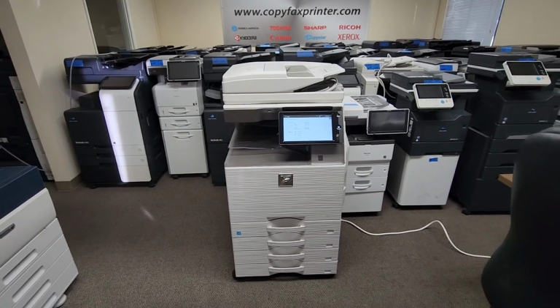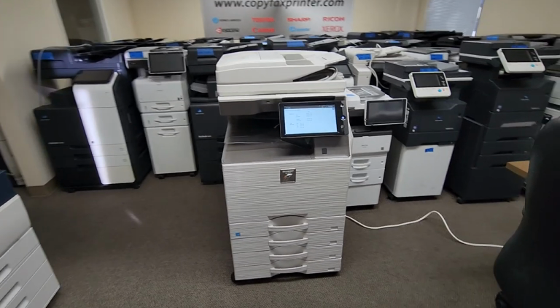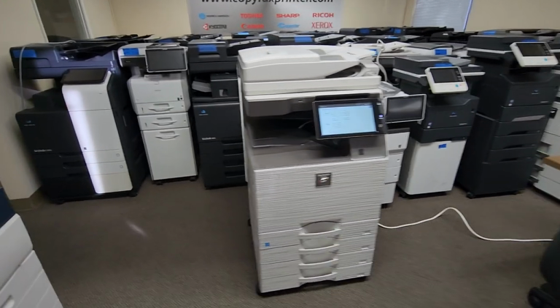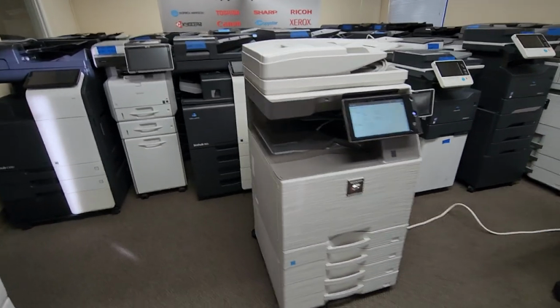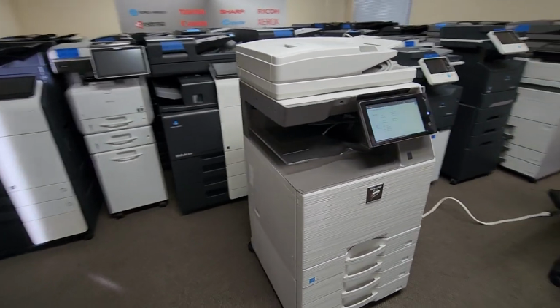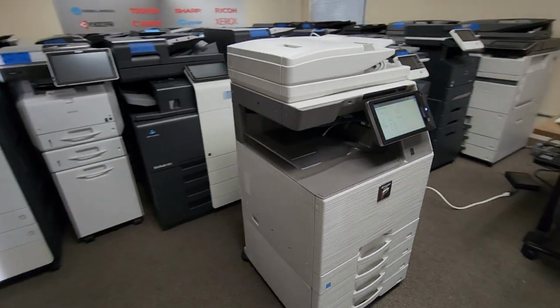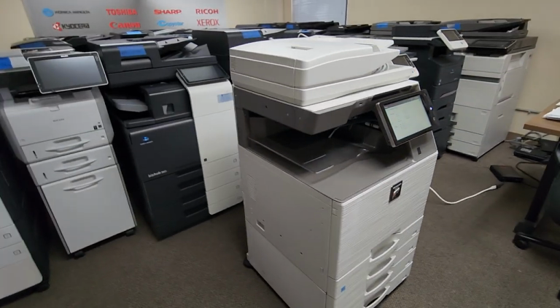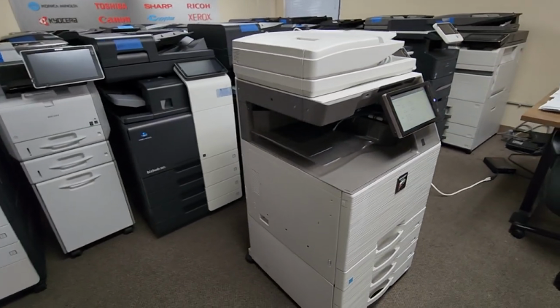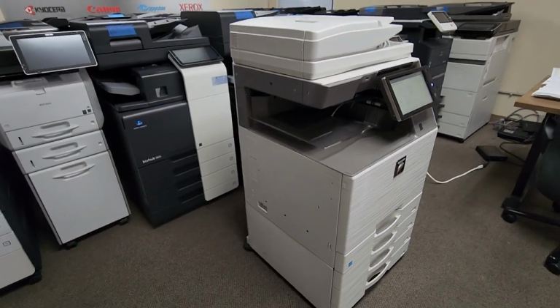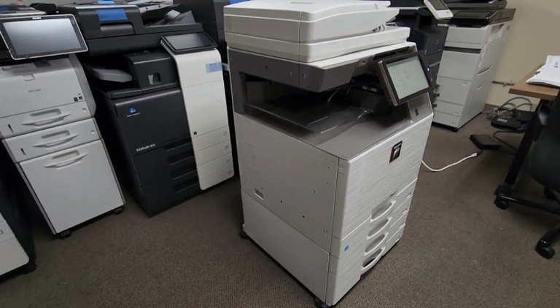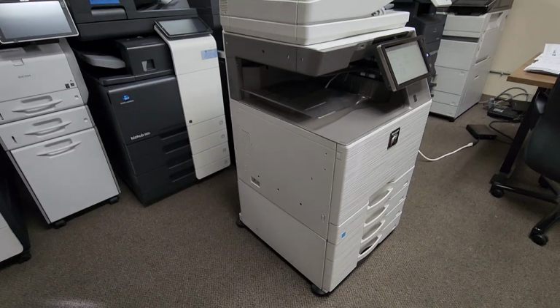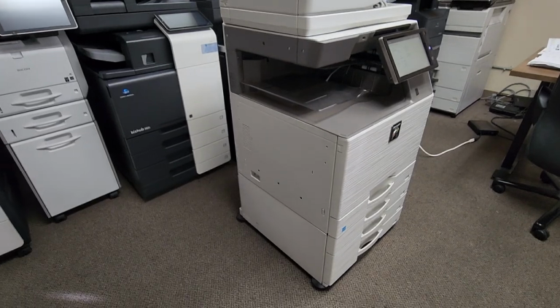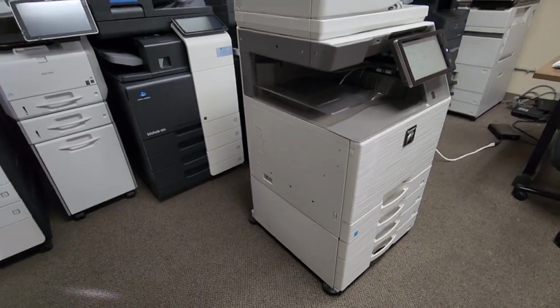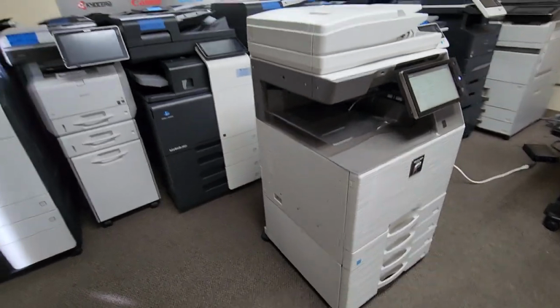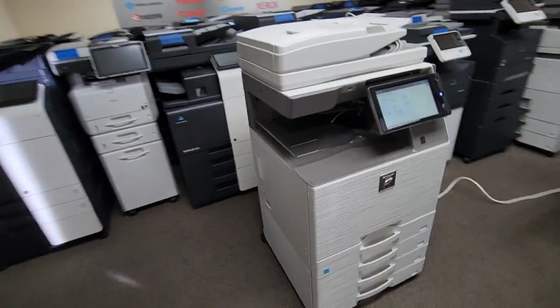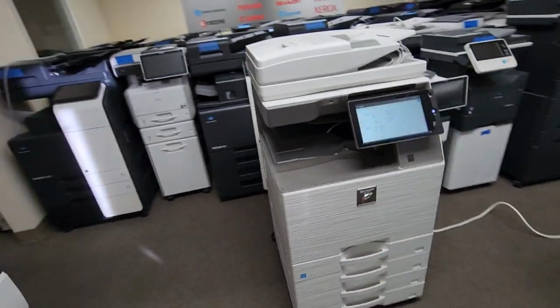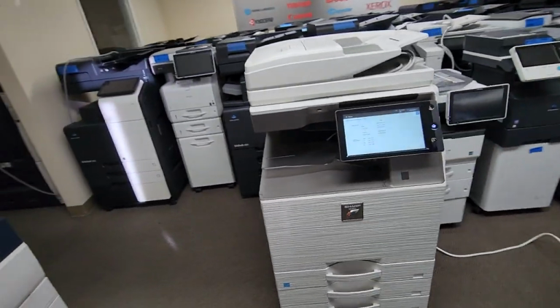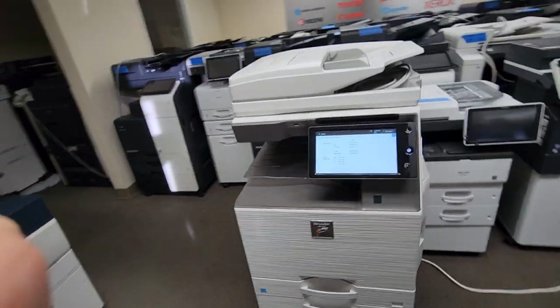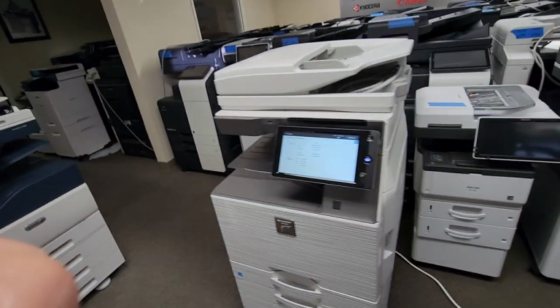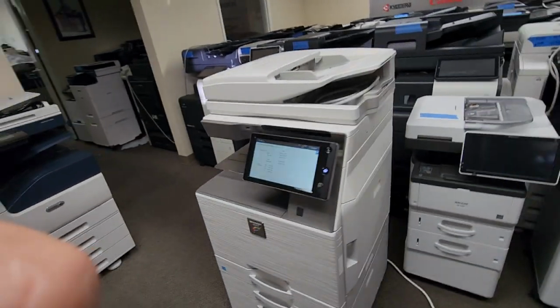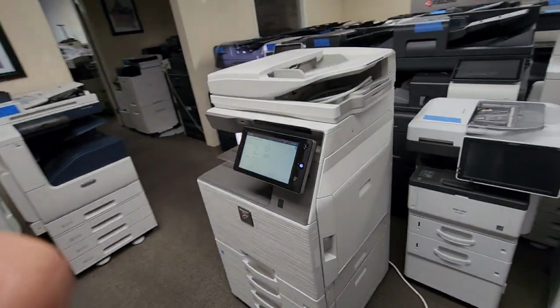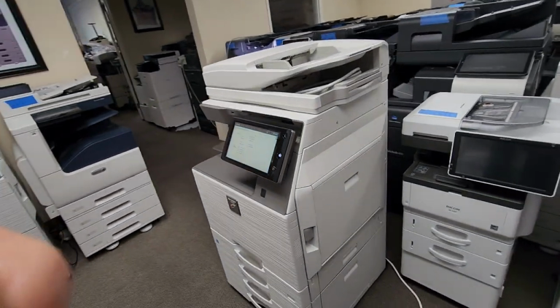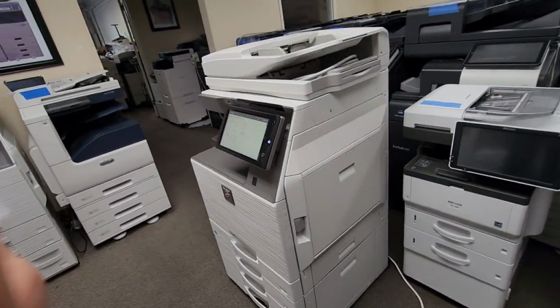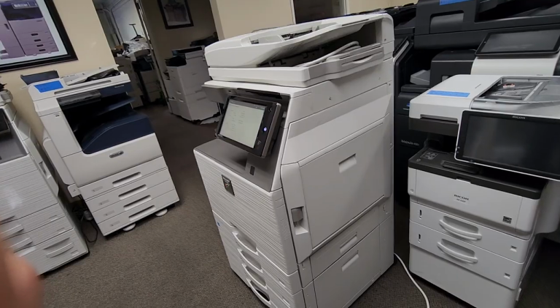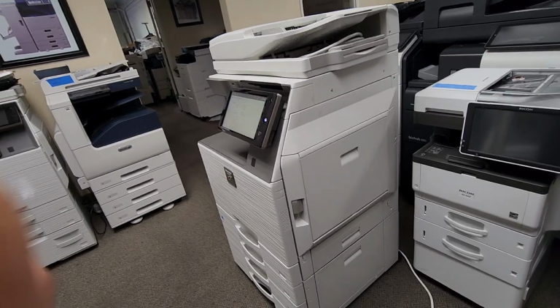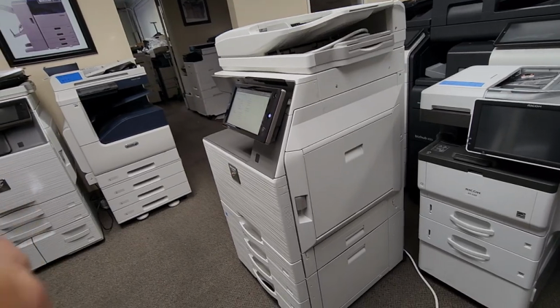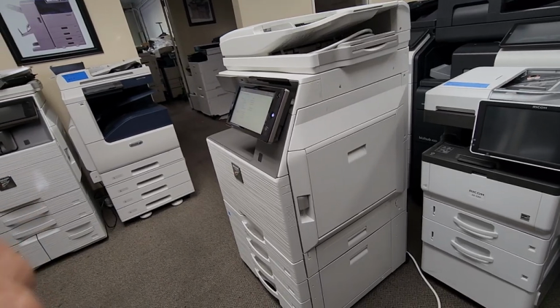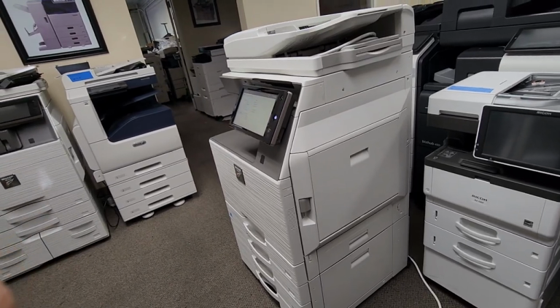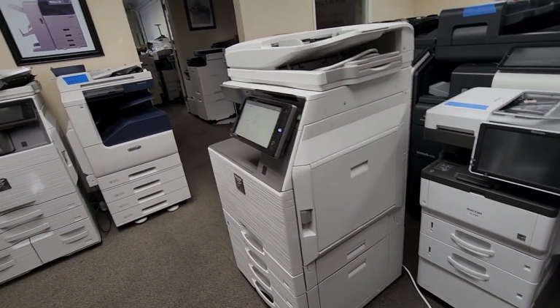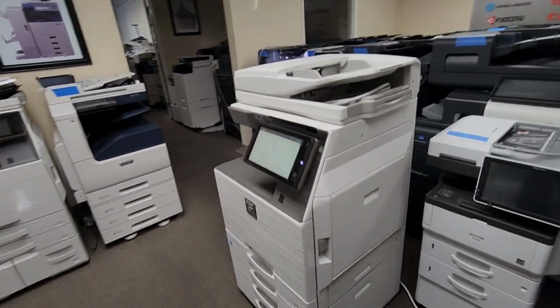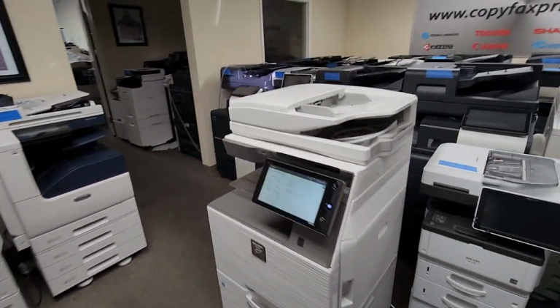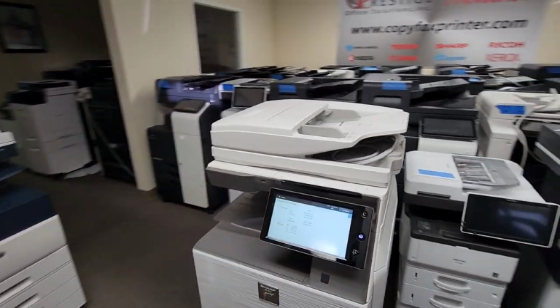Here's the front of it. Let me go ahead and make my way over to the left side of the machine. There you have it — that's the right side. You got your bypass tray there.